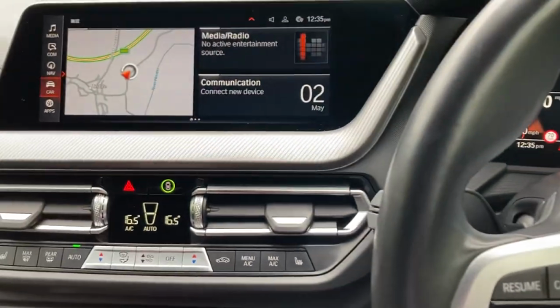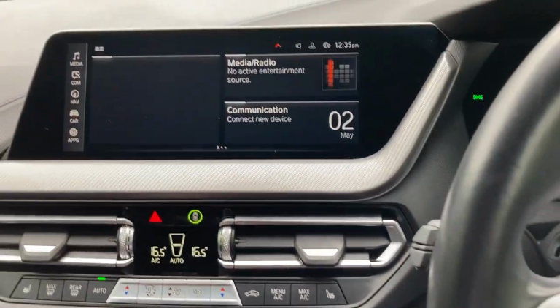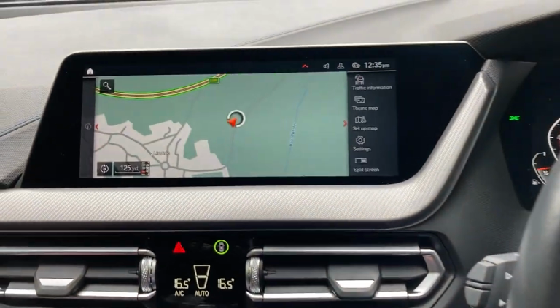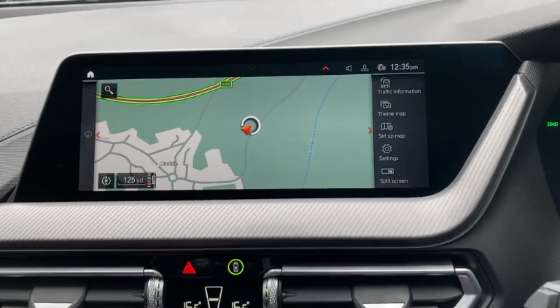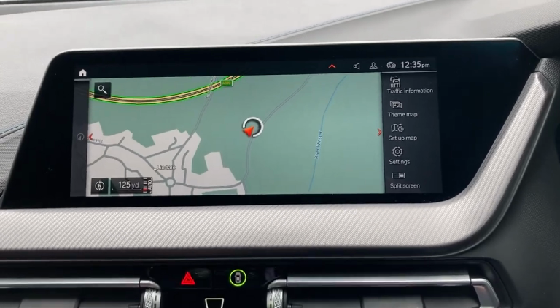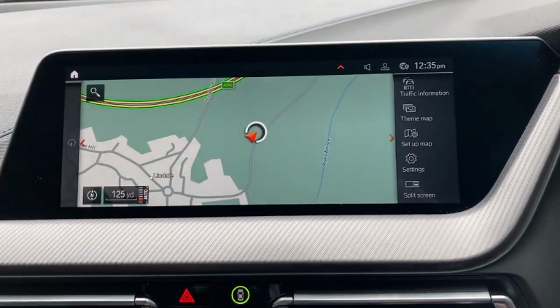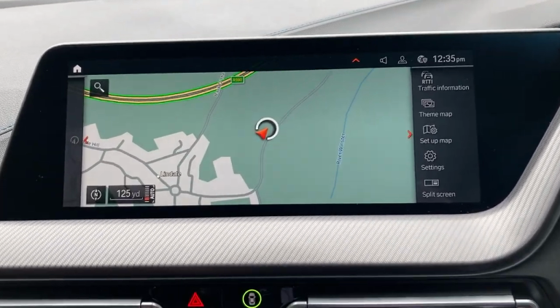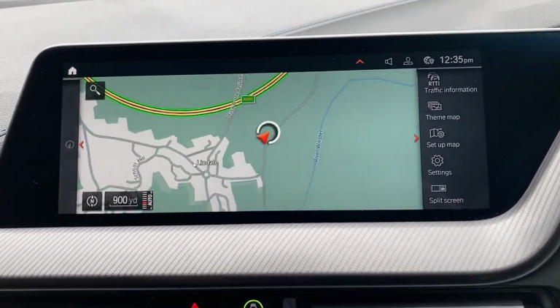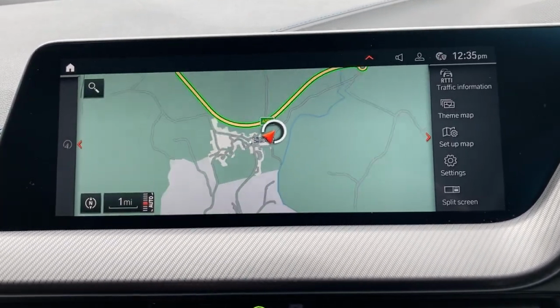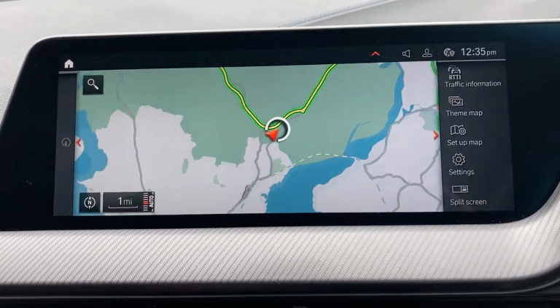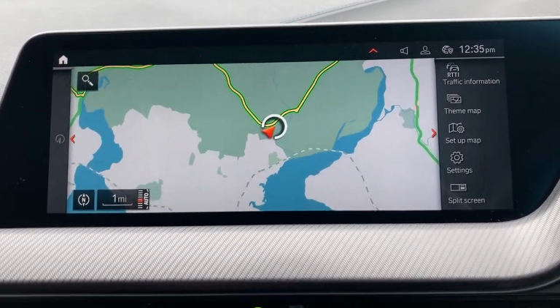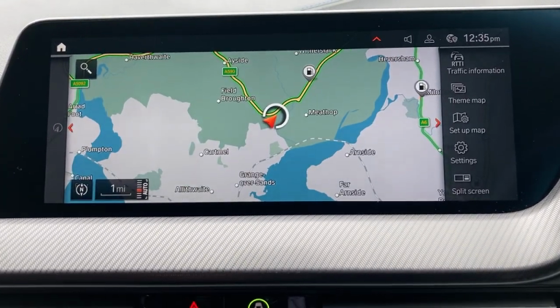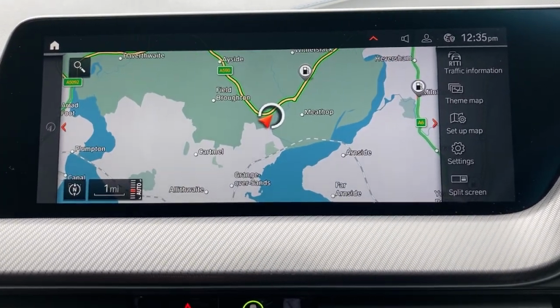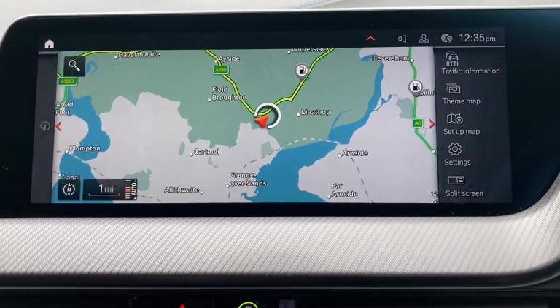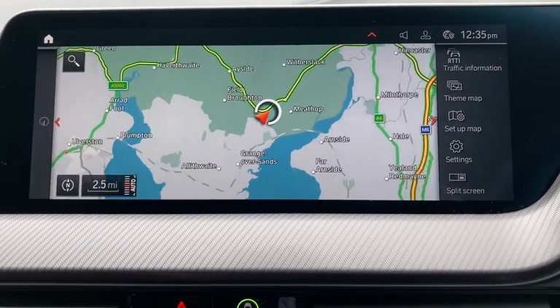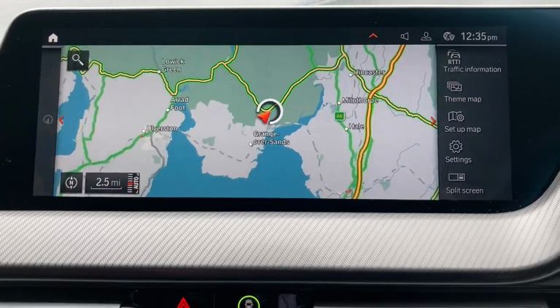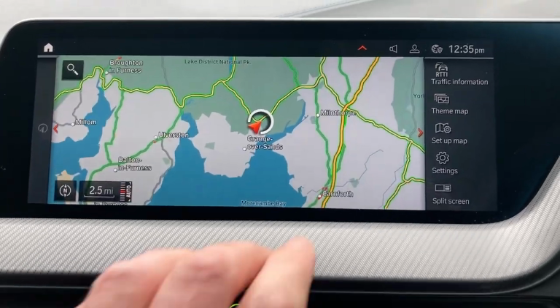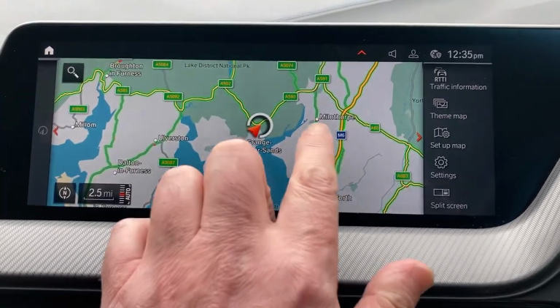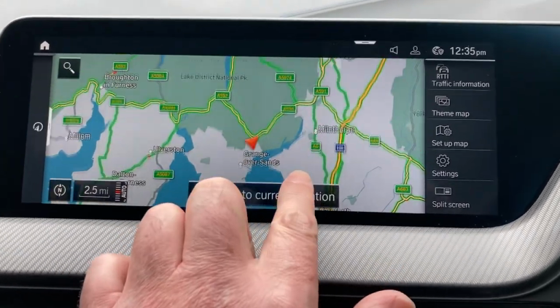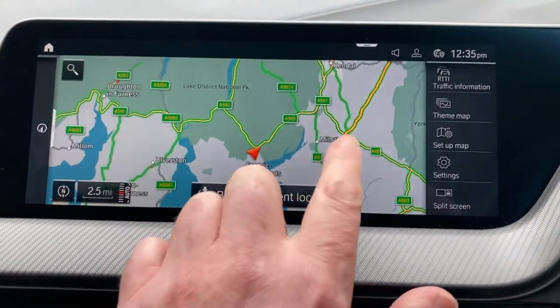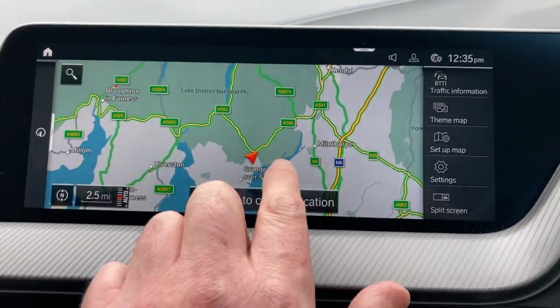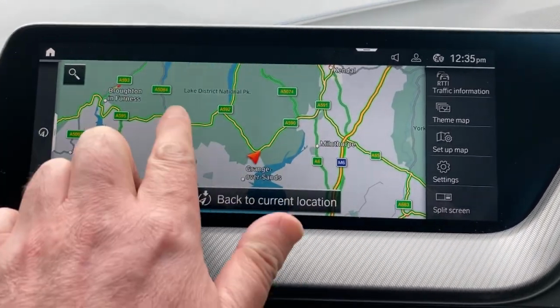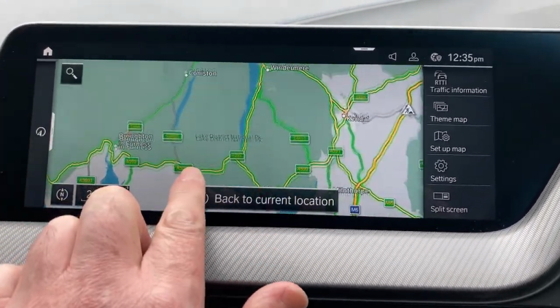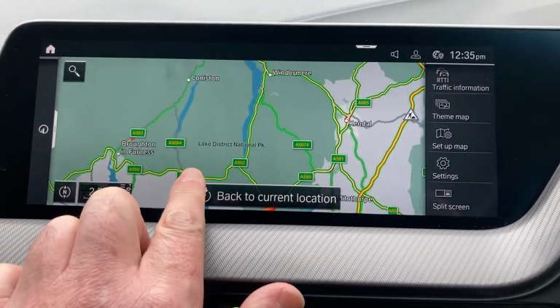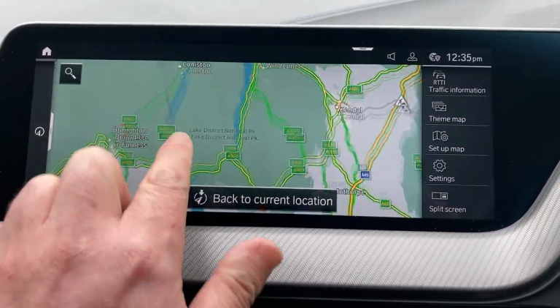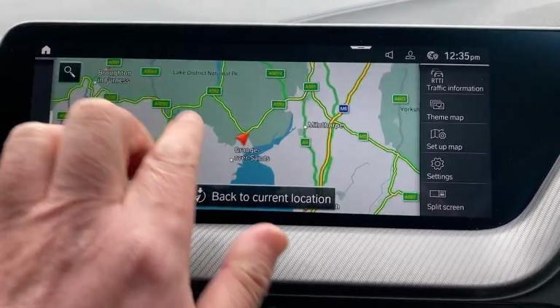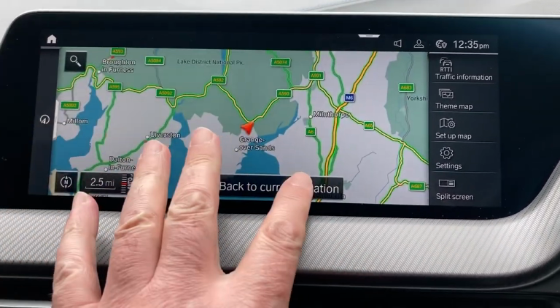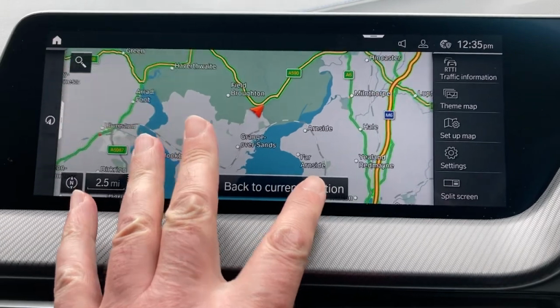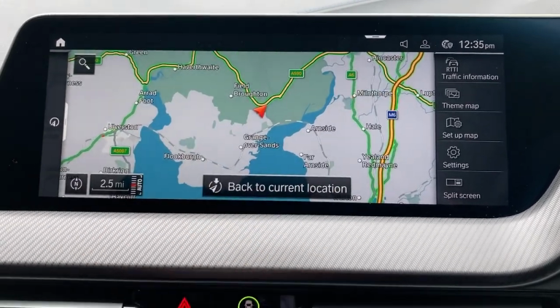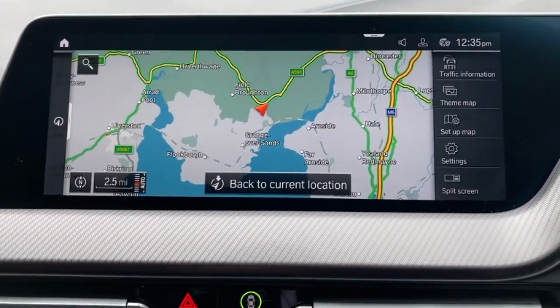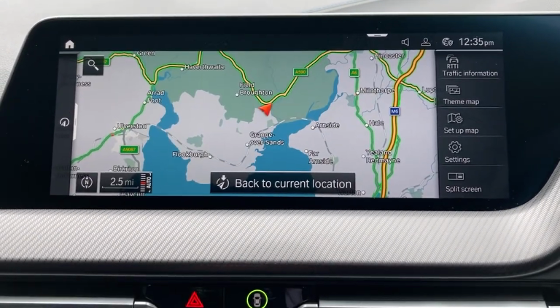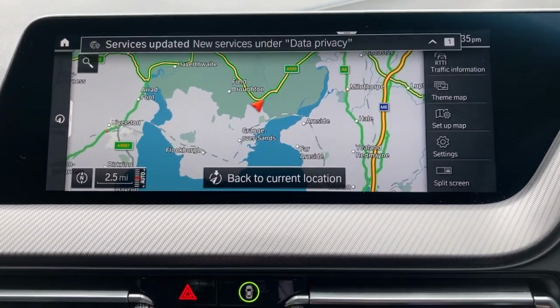Standard features include satellite navigation — and using that to show you where we're located: we're based up in Cumbria in the Lake District, about 10 minutes off junction 36 of the M6, just south of Windermere. A beautiful part of the world — if you're ever passing, feel free to call in.